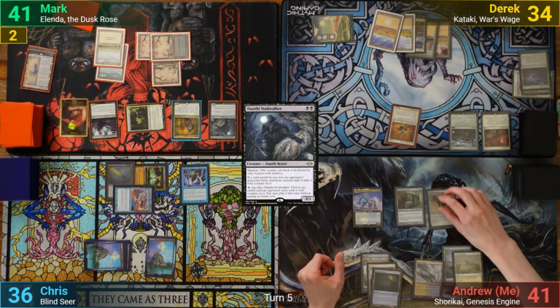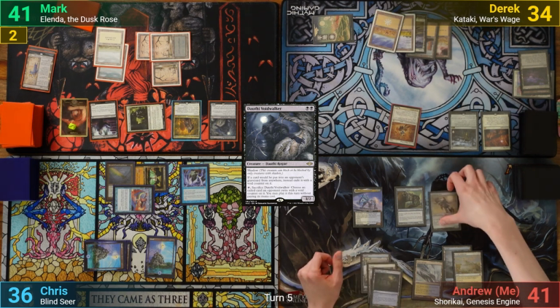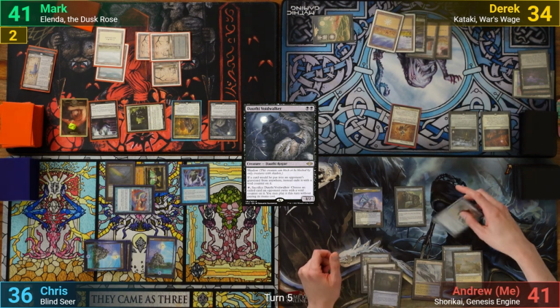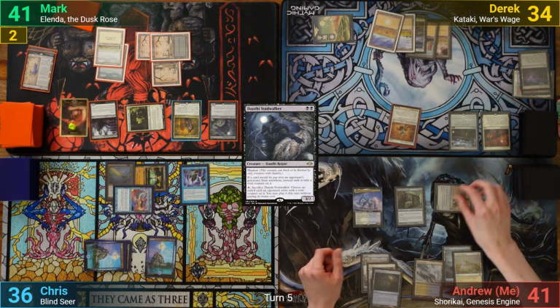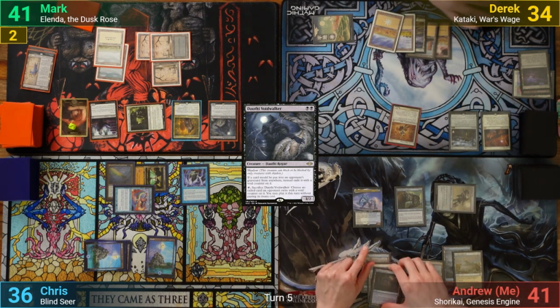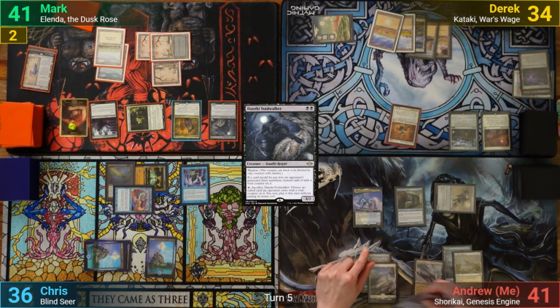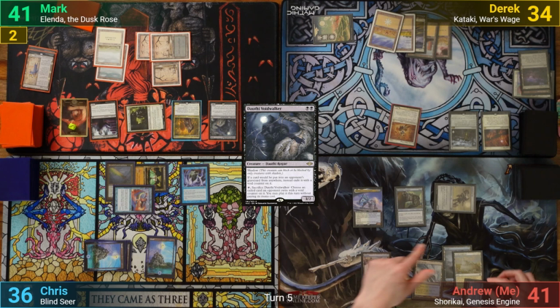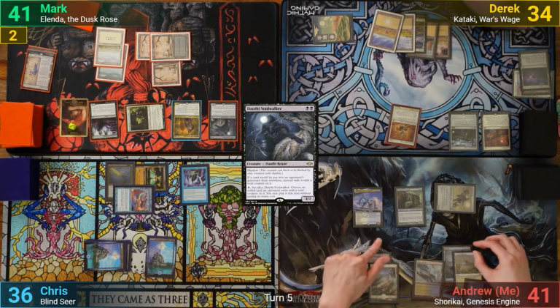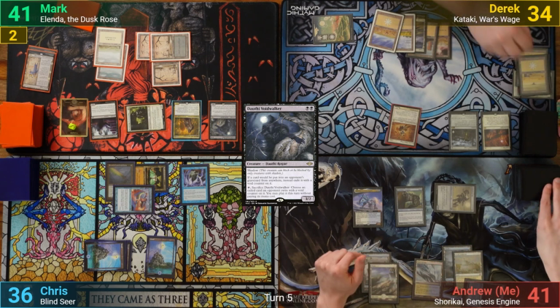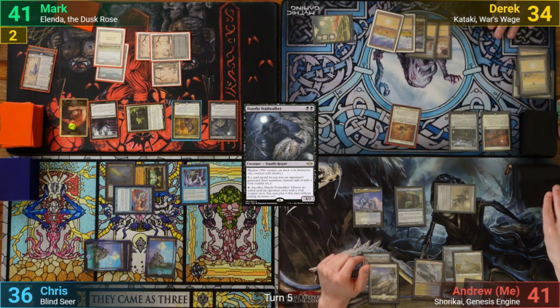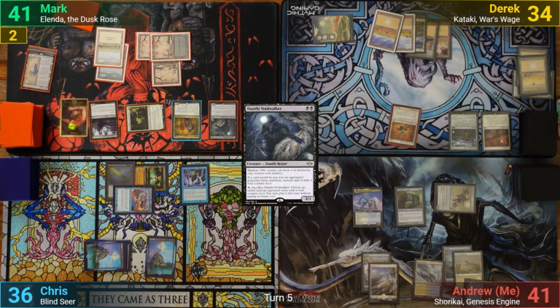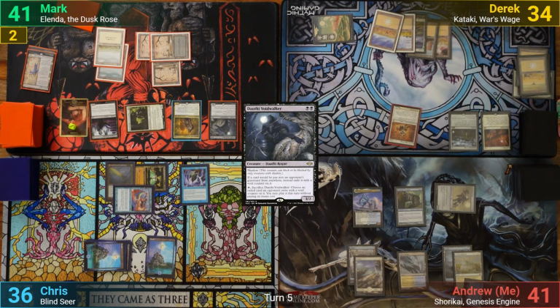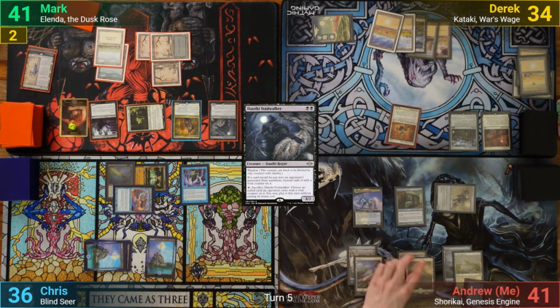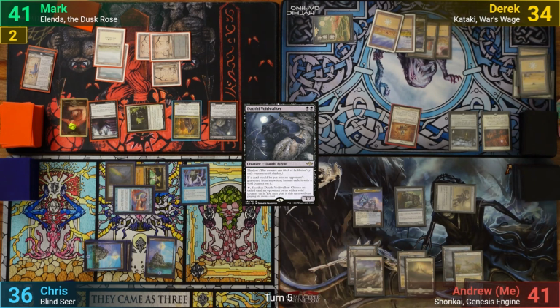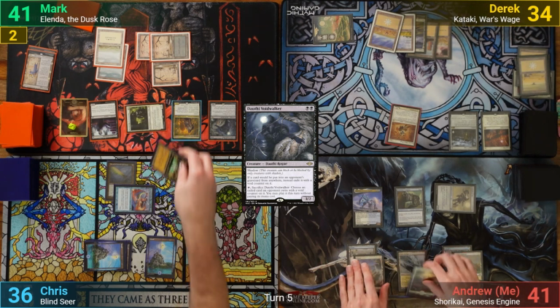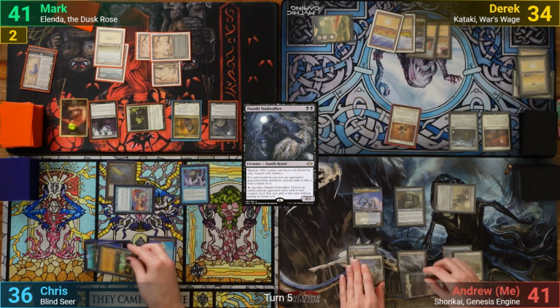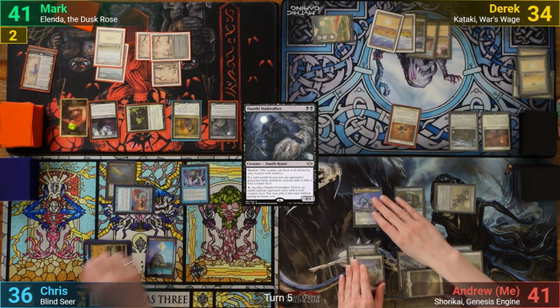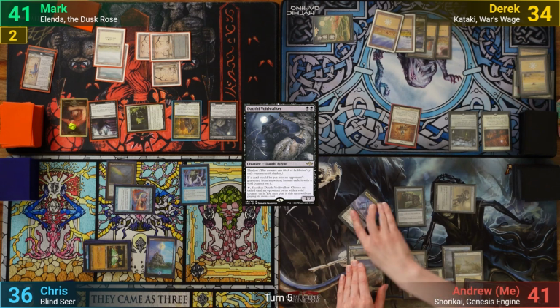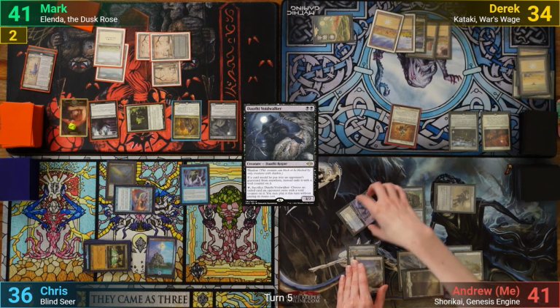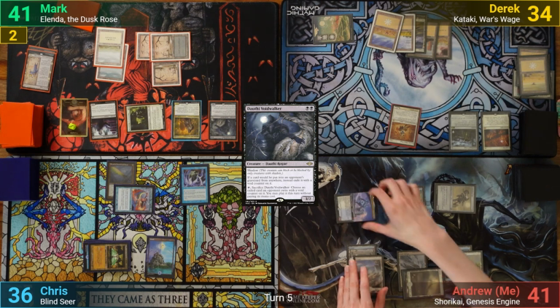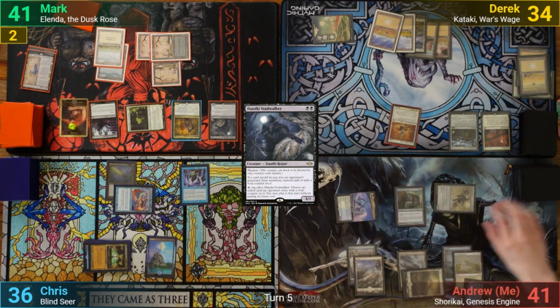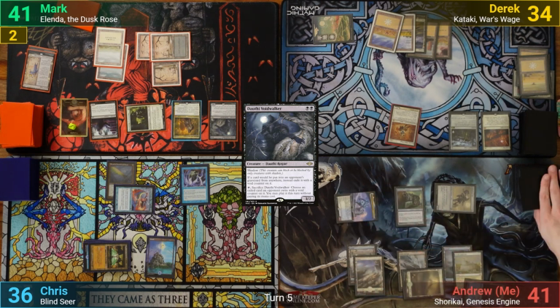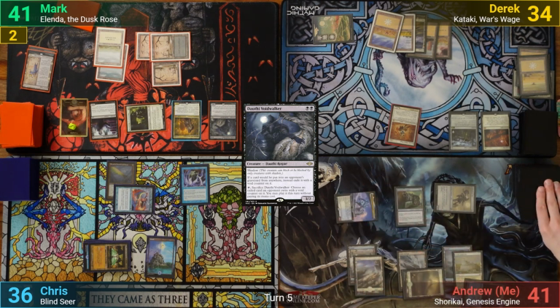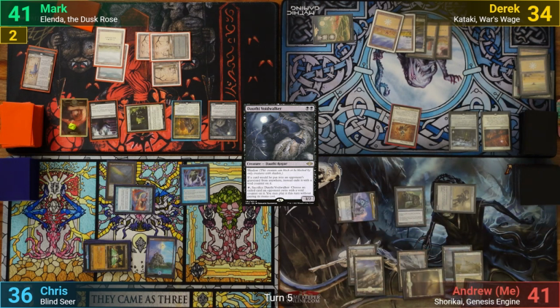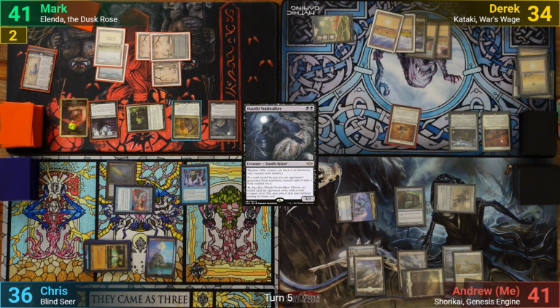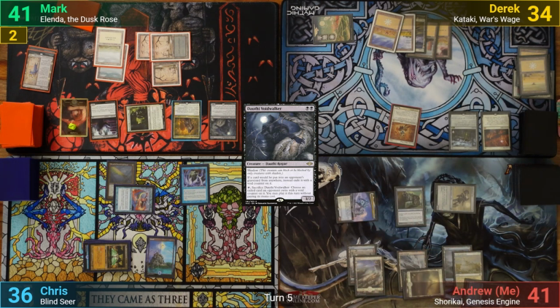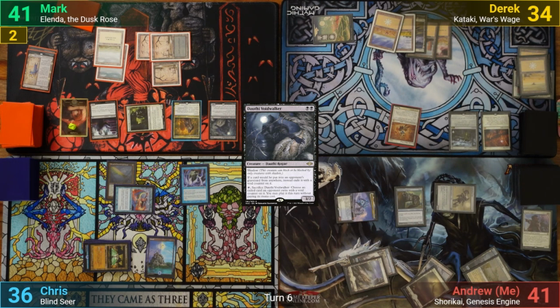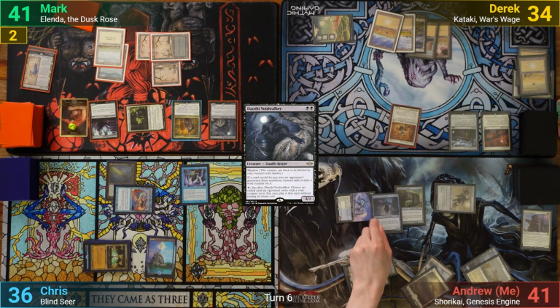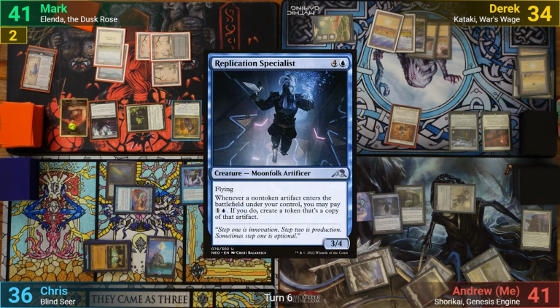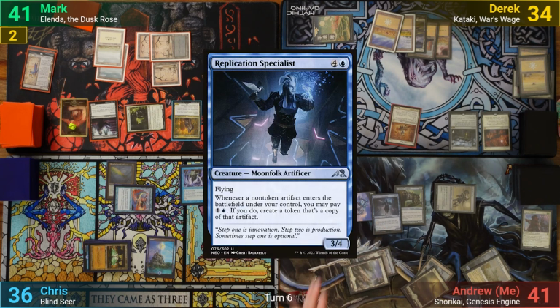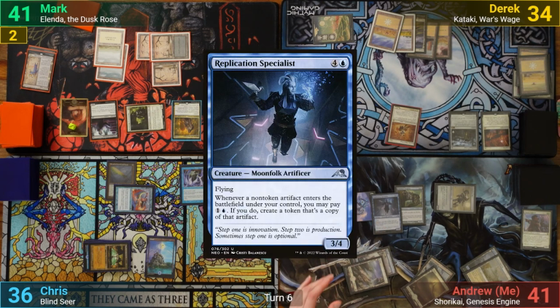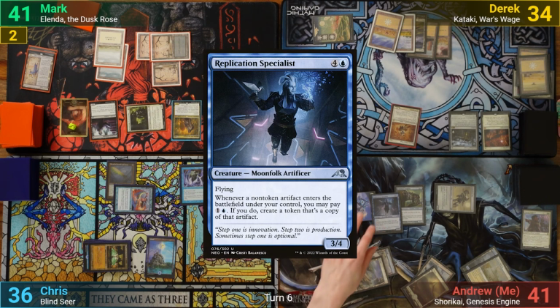I have to pay 3 mana from Kataki for my artifacts, and draw for turn. I play a Plains, and activate Shorakai to draw 2 and discard 1, and make a Pilot token. I then cast a Replication Specialist, and pass to Chris.